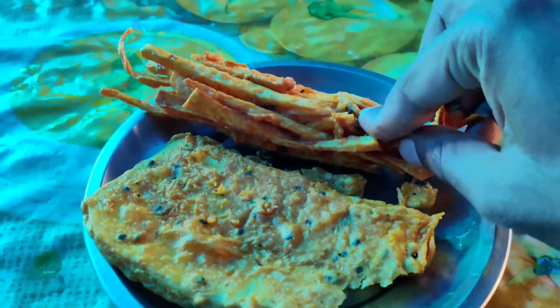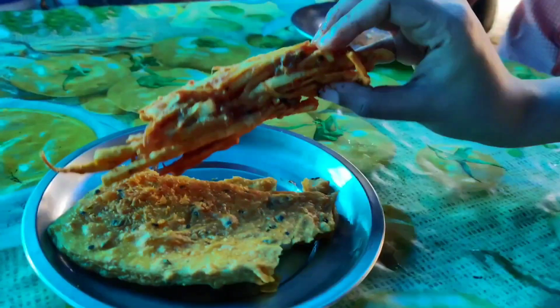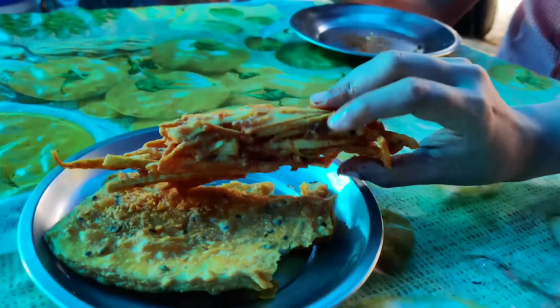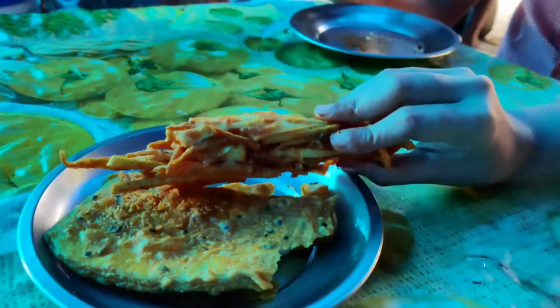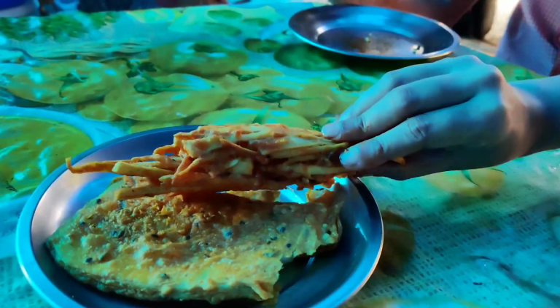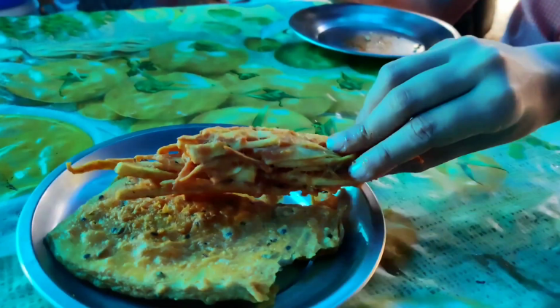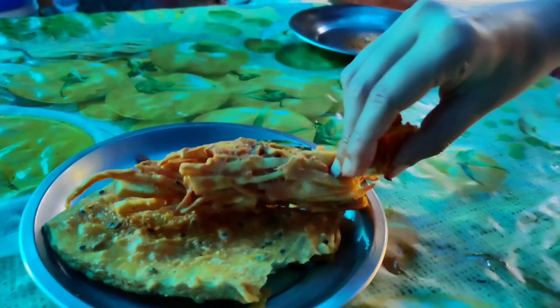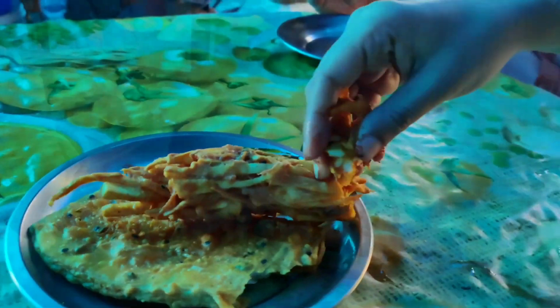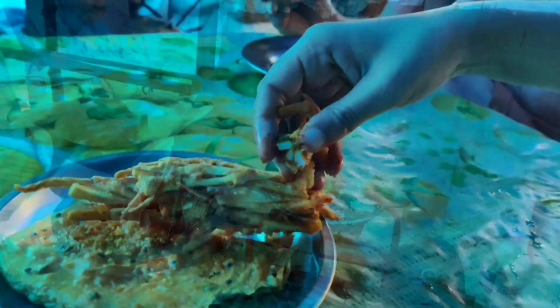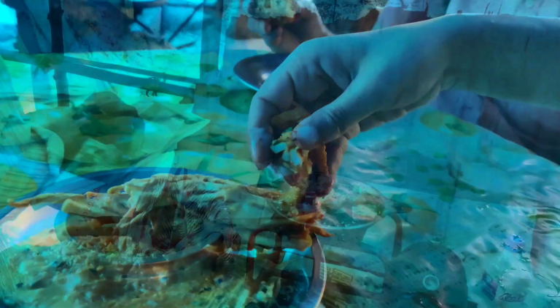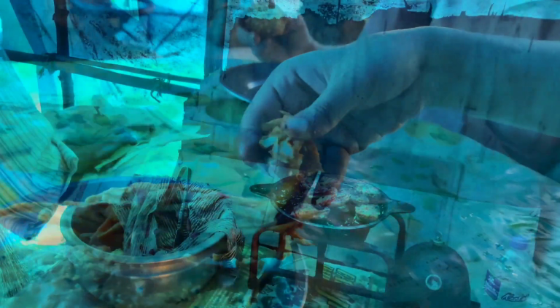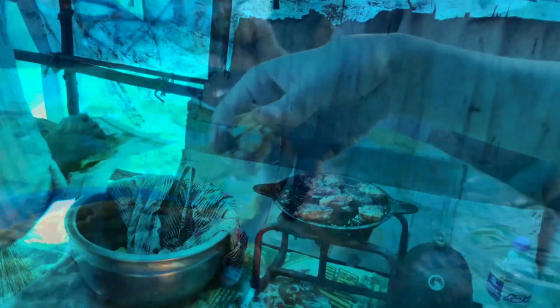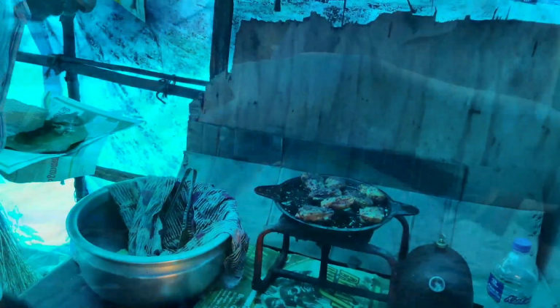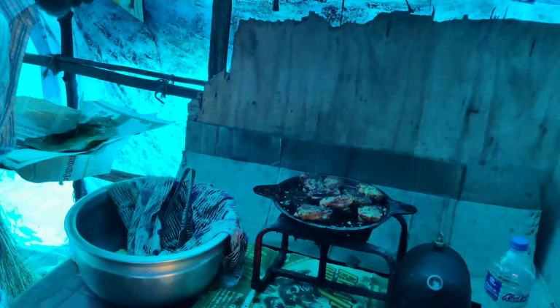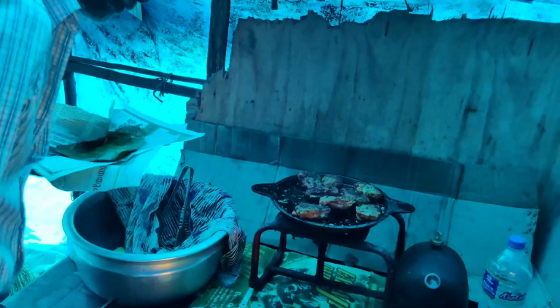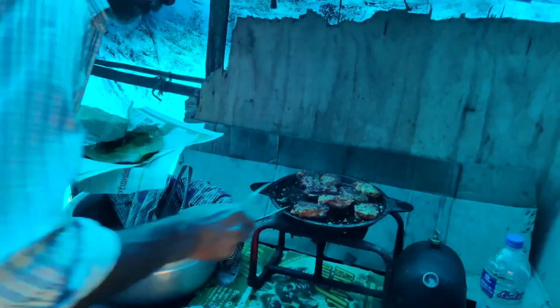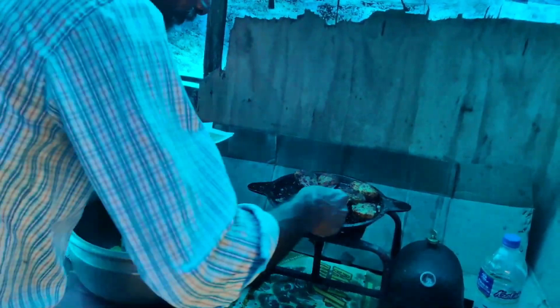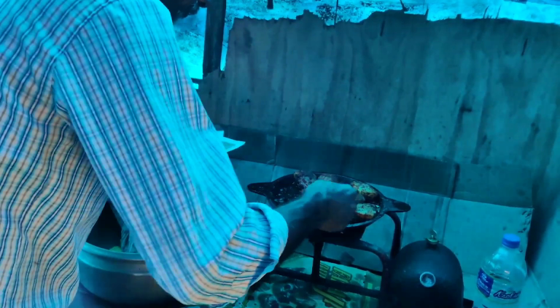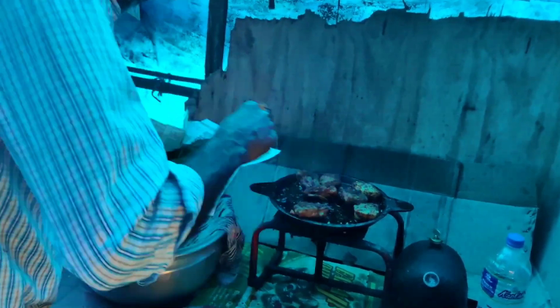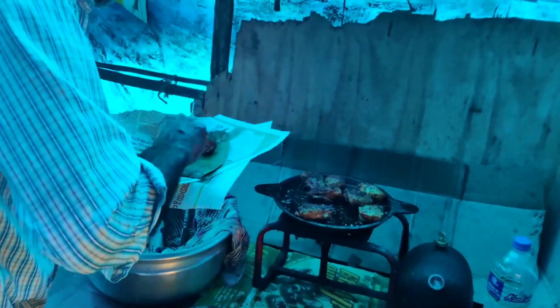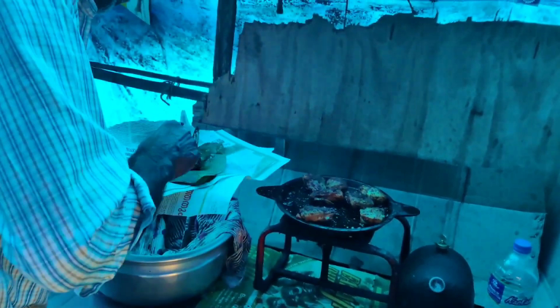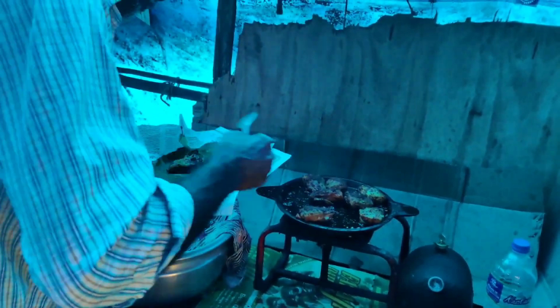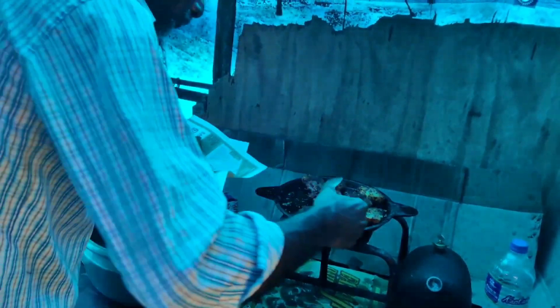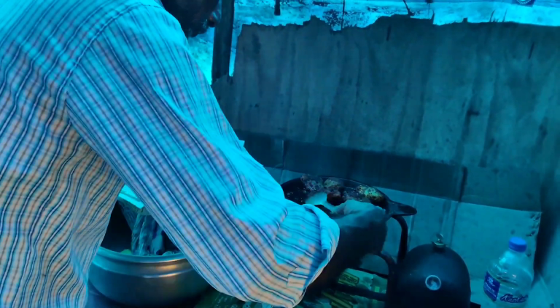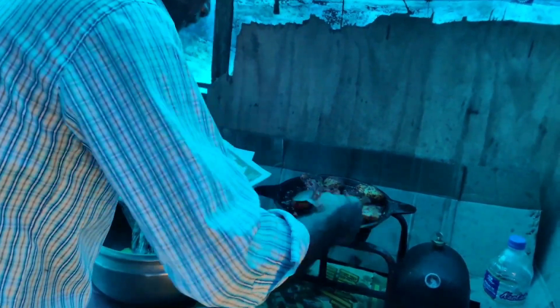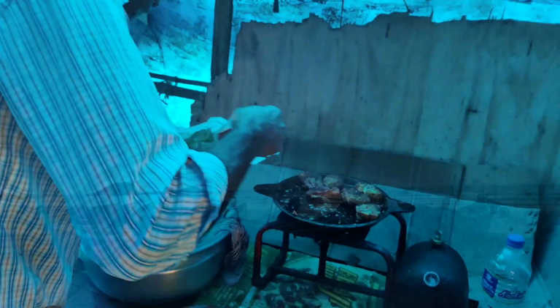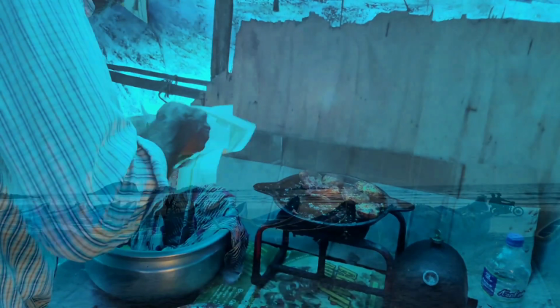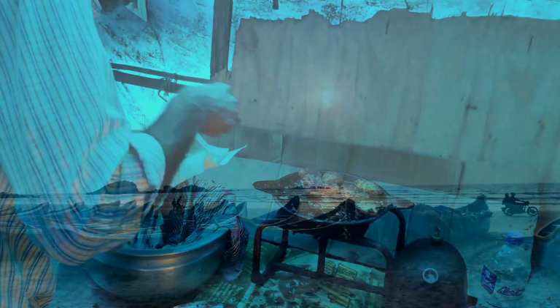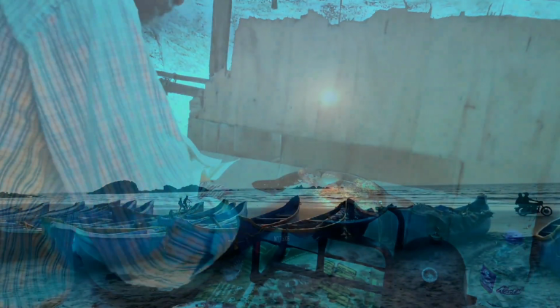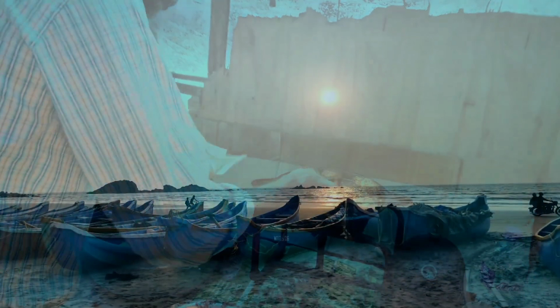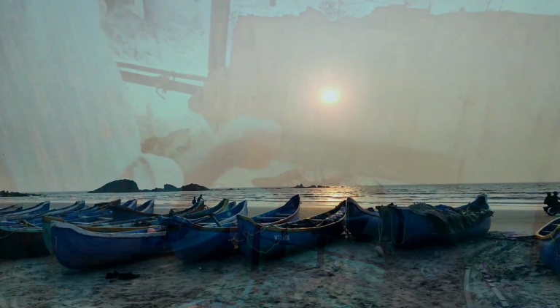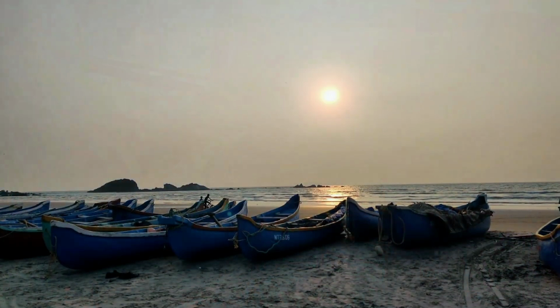Mmm, that looks yummy right? Tastes even yummier. We grabbed some snacks and let's wait for the sunset.